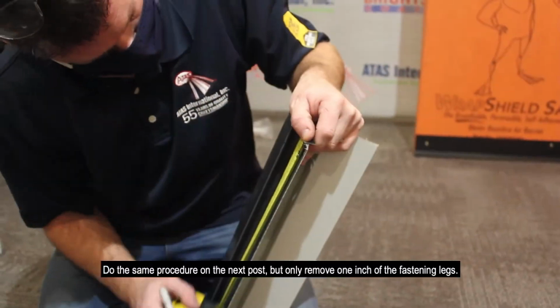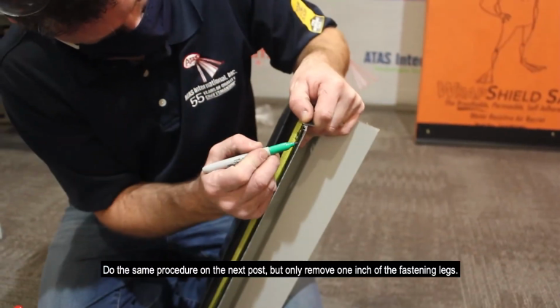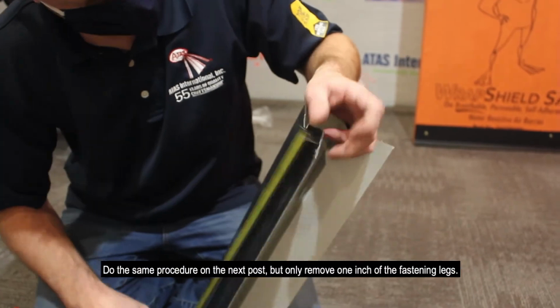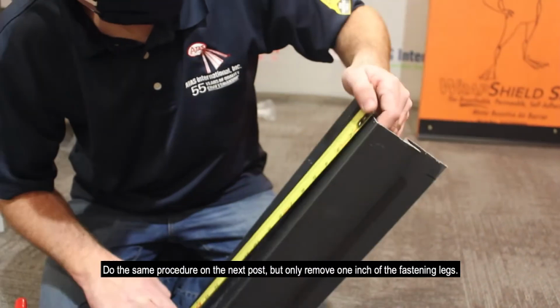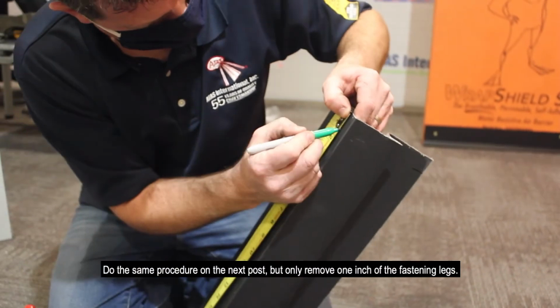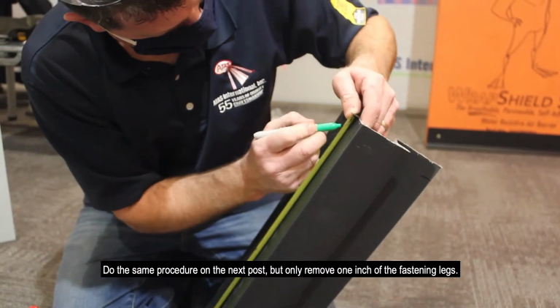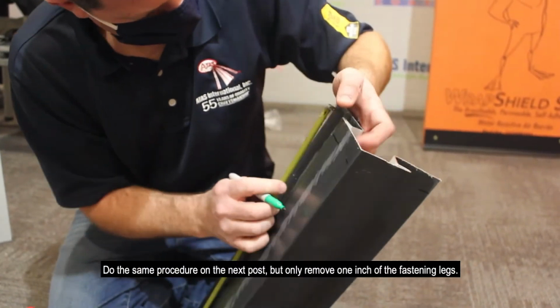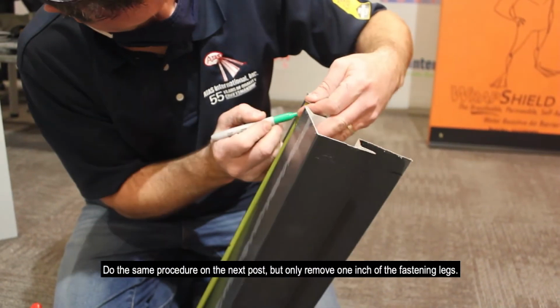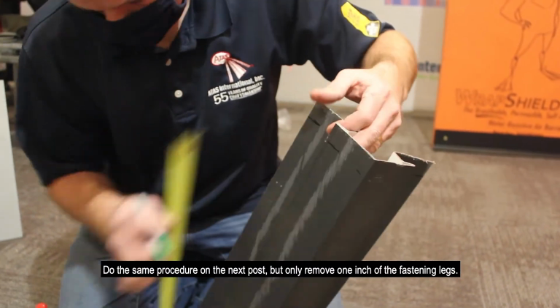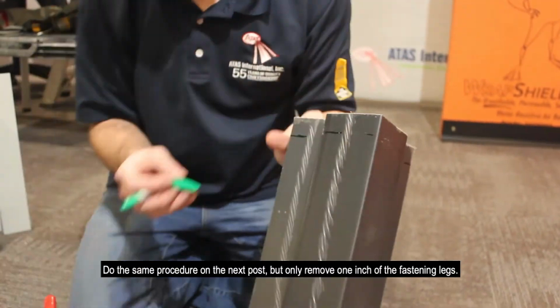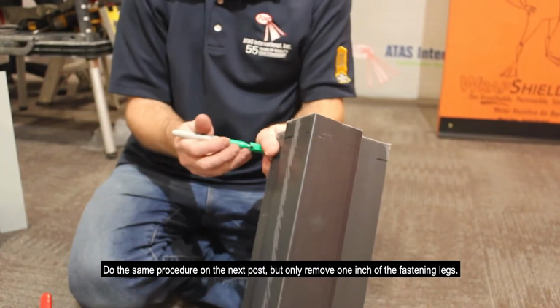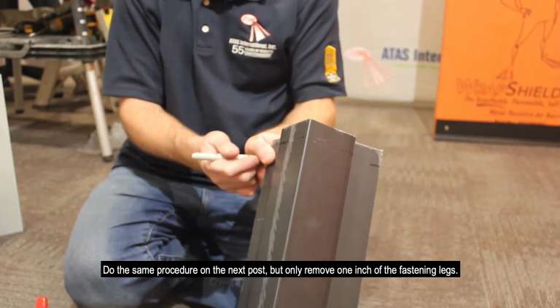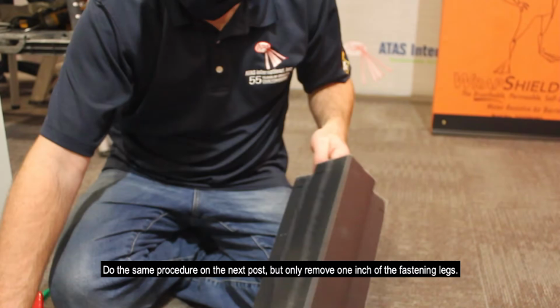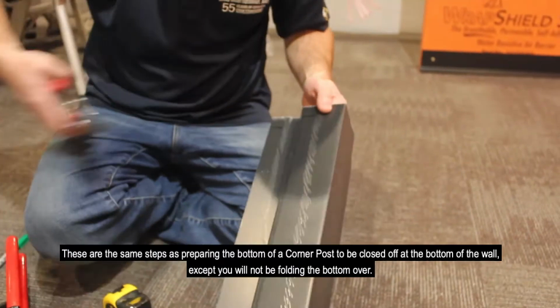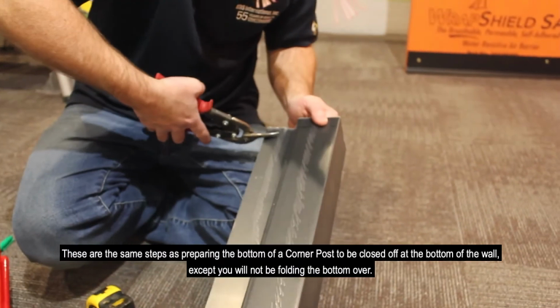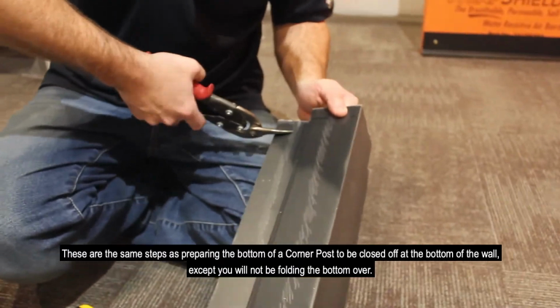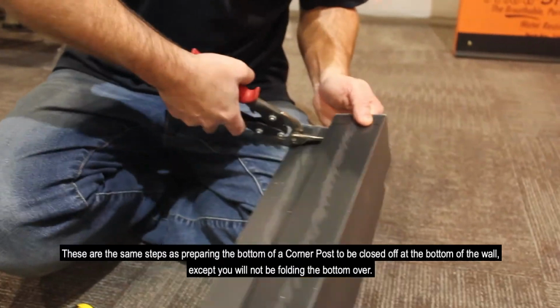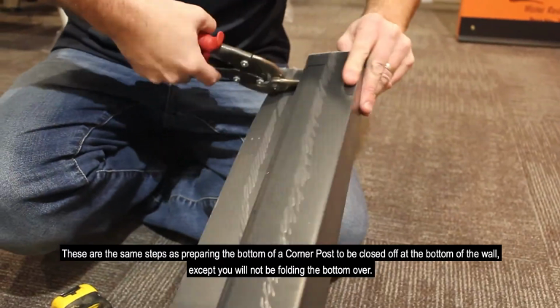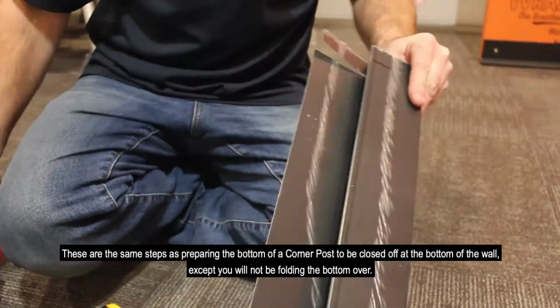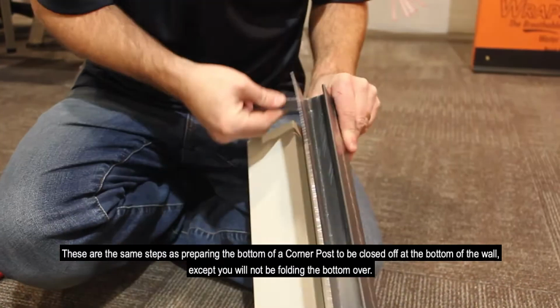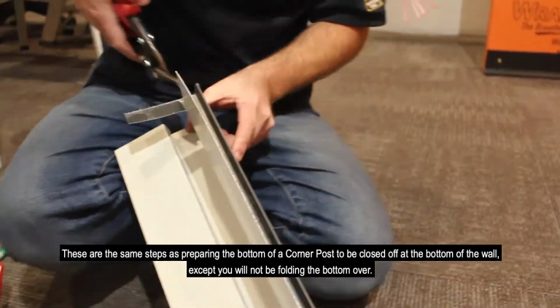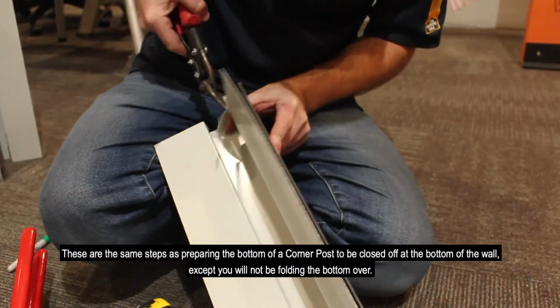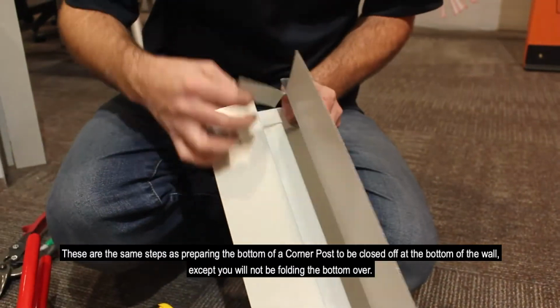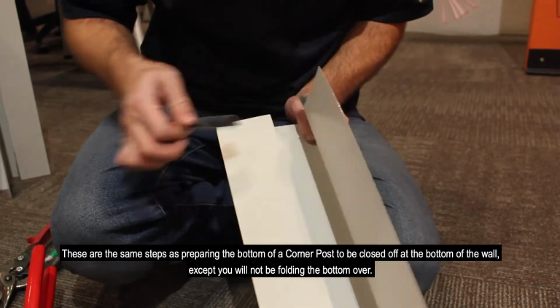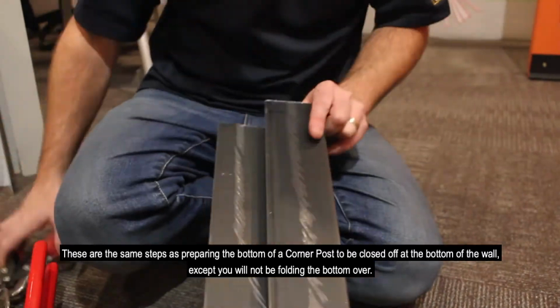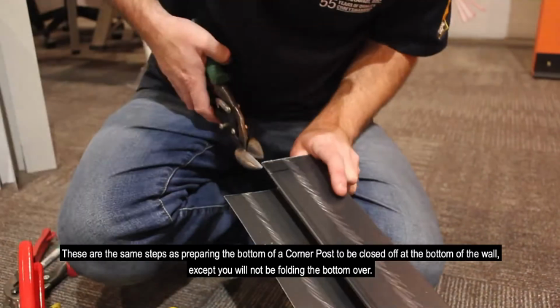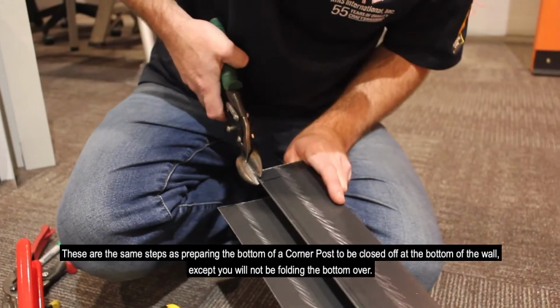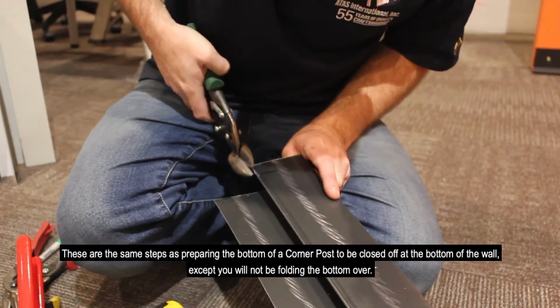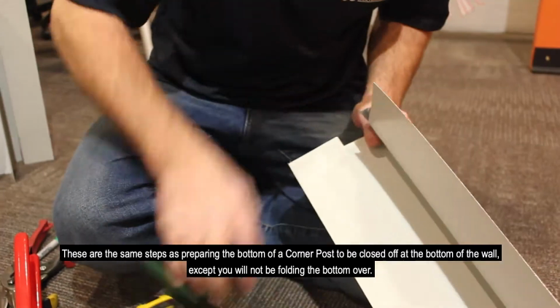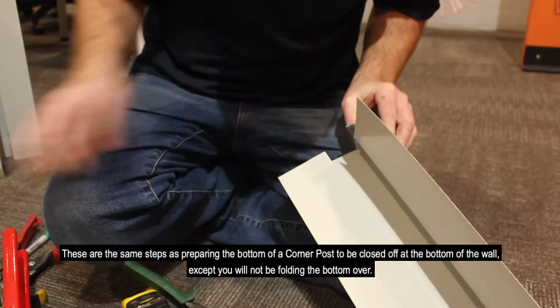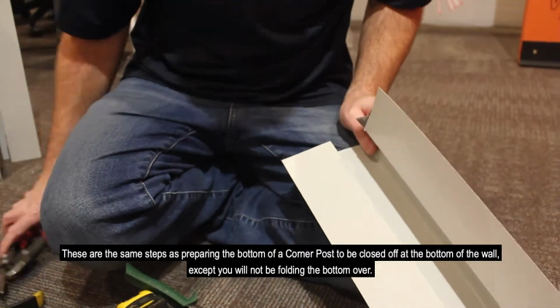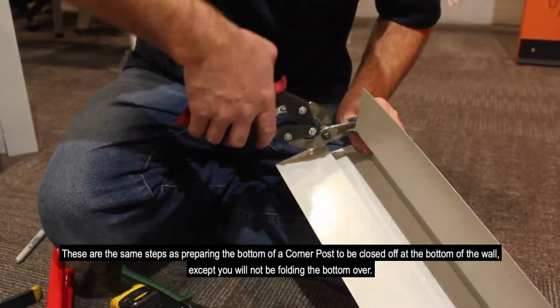Do the same procedure on the next post, but only remove one inch of the fastening leg. These are the same steps as preparing the bottom of the corner post to be closed off at the bottom of the wall, except you will not be folding the bottom over.